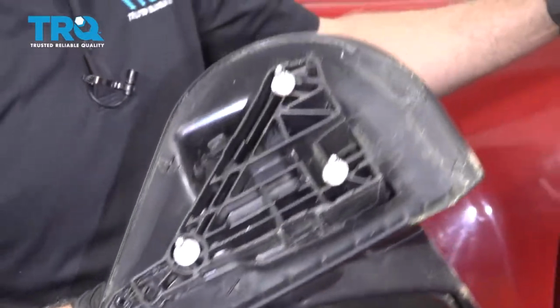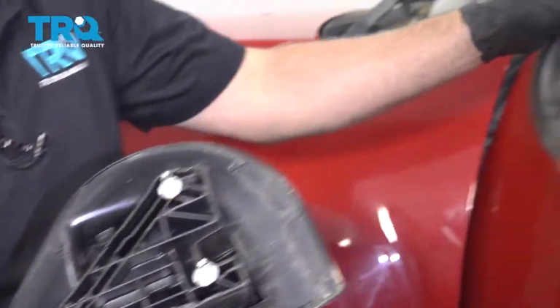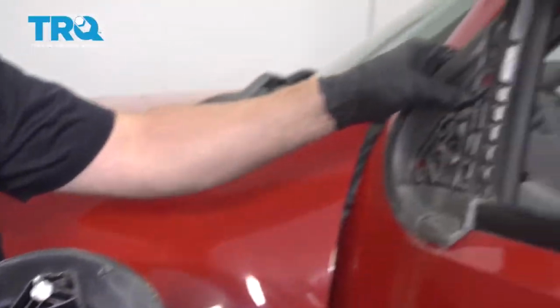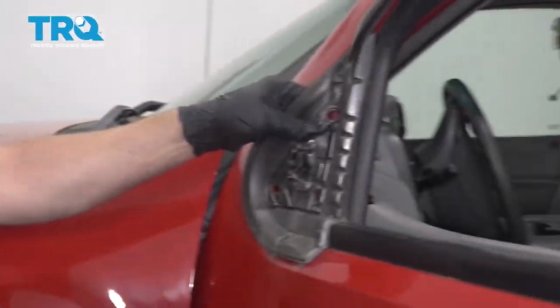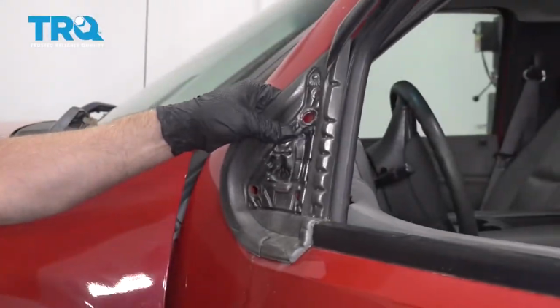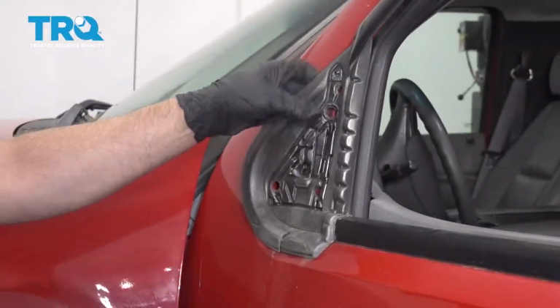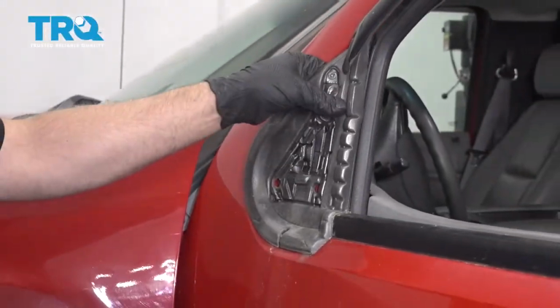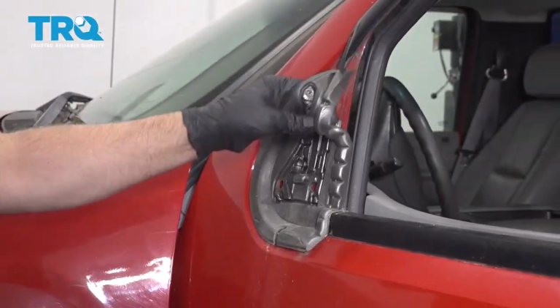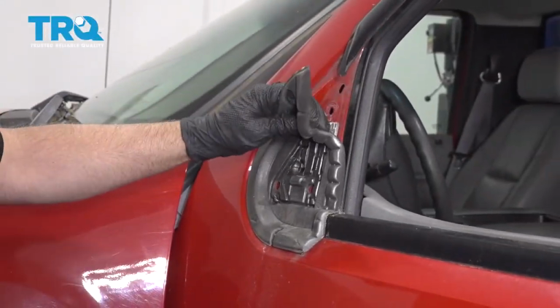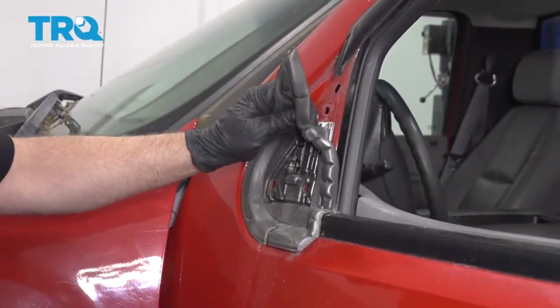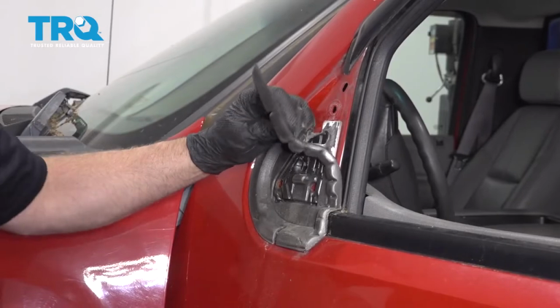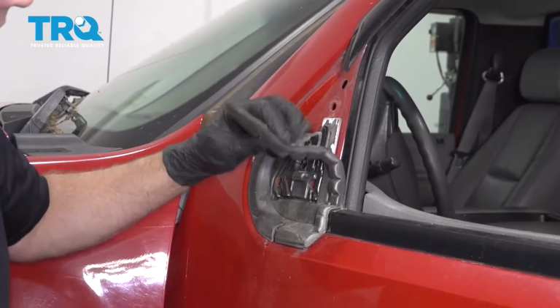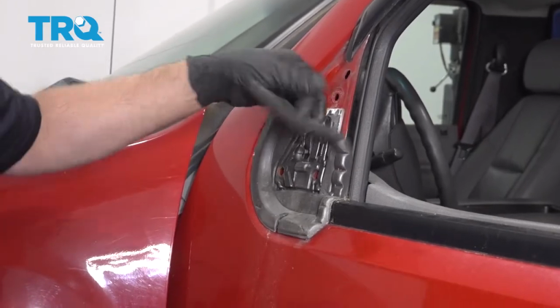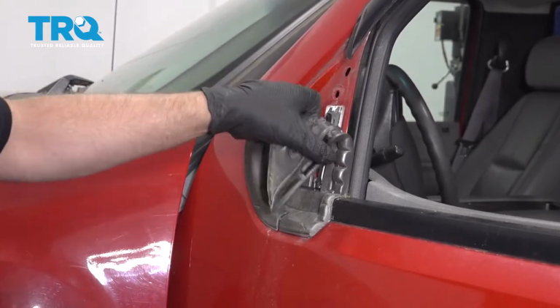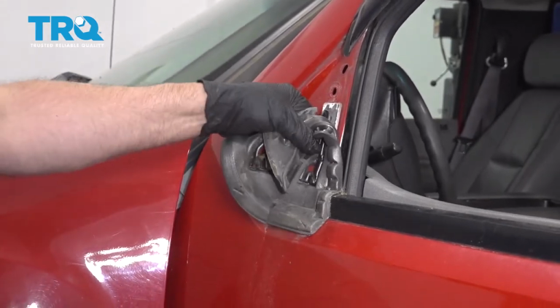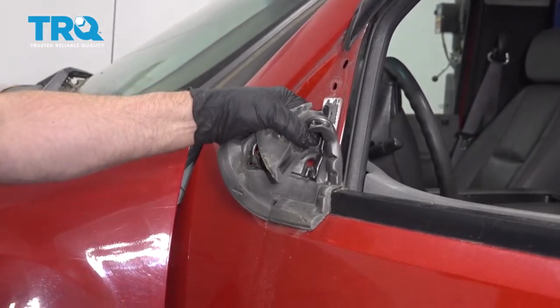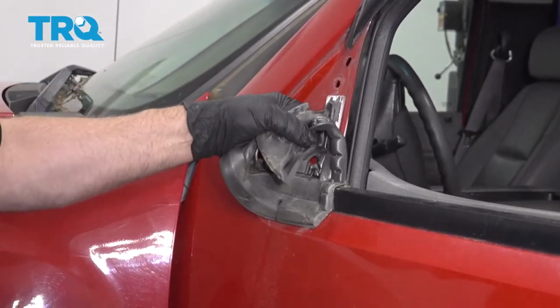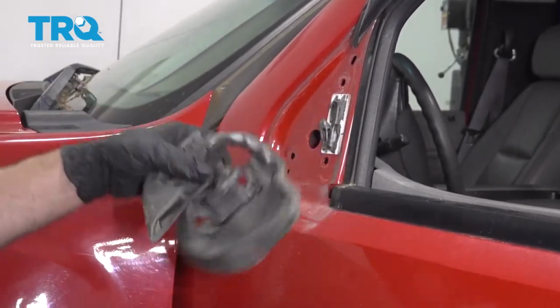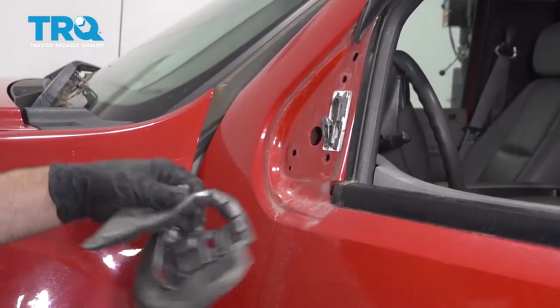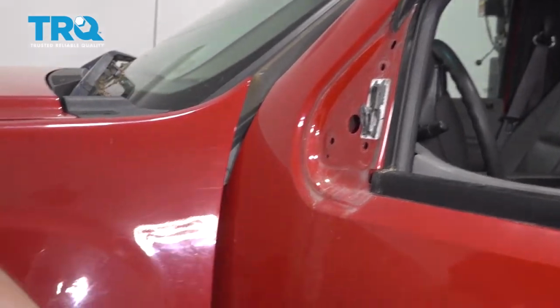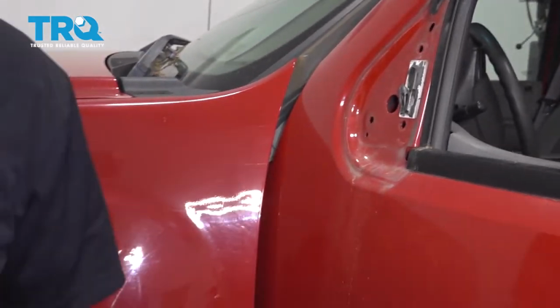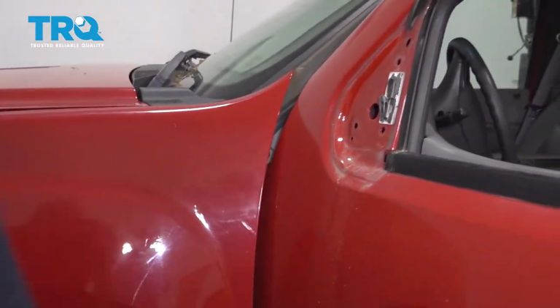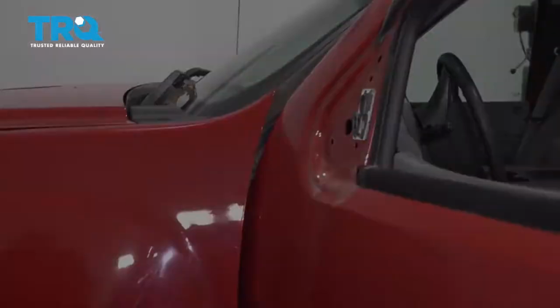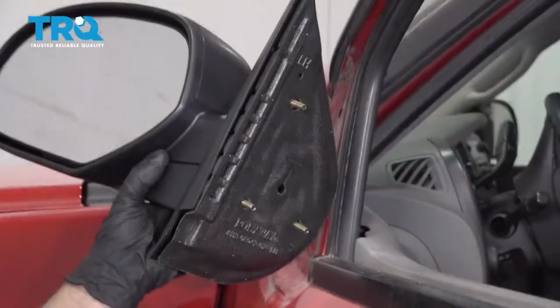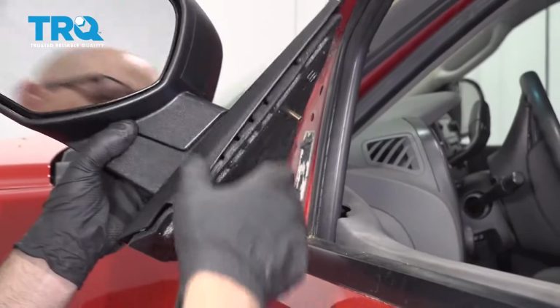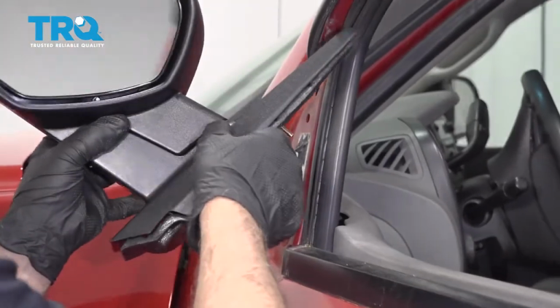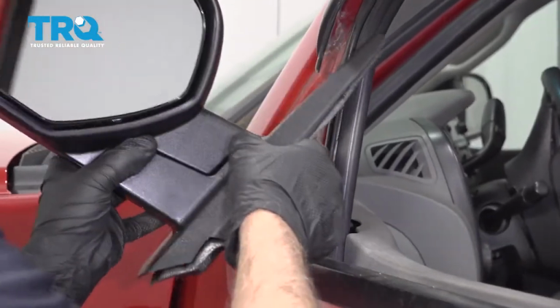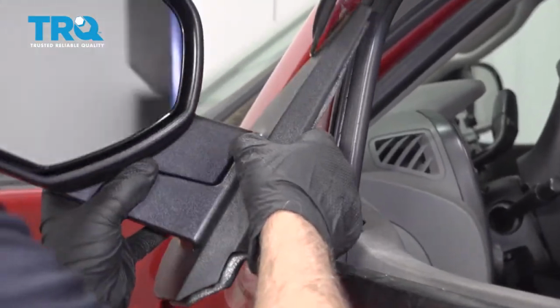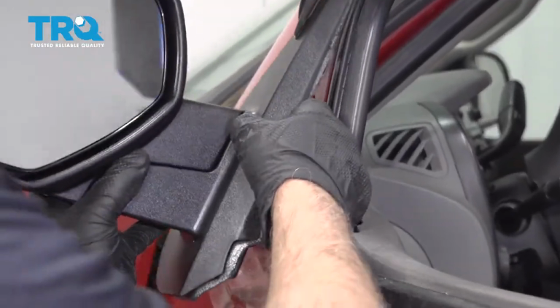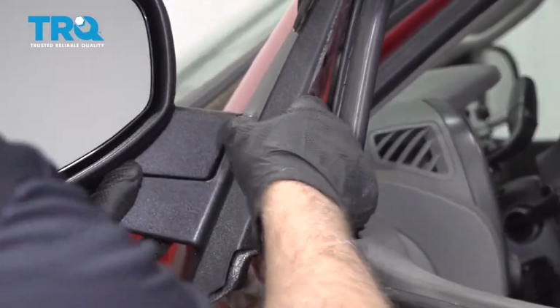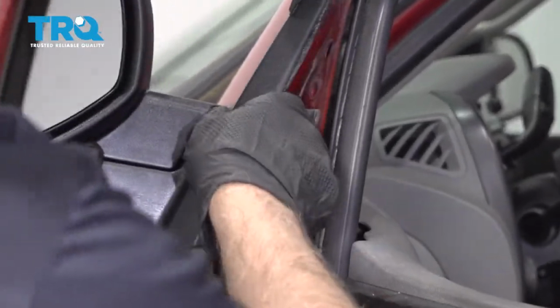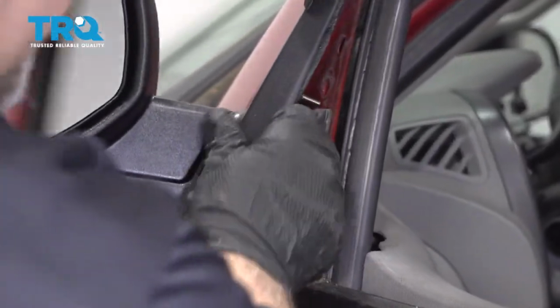Take this insulation off. The new one already has one, so just peel that off. Take the new mirror and just slide it into position.